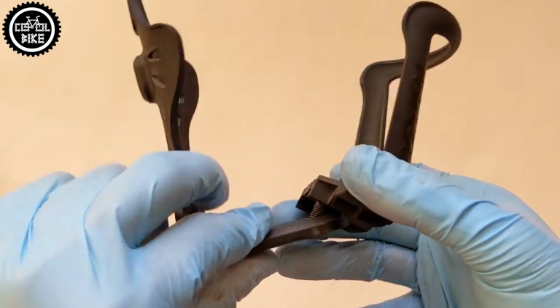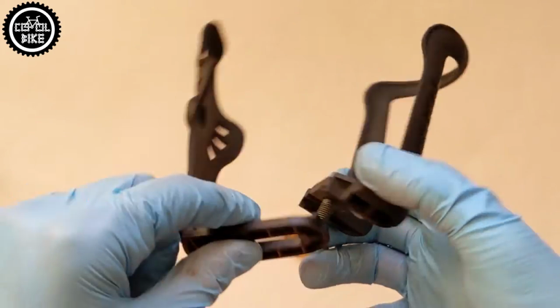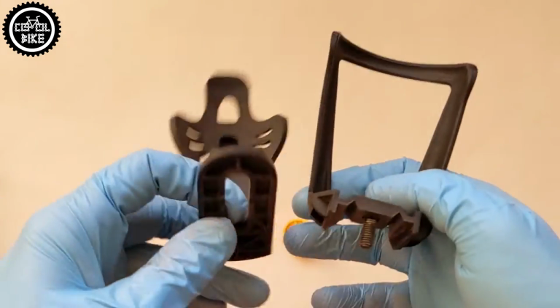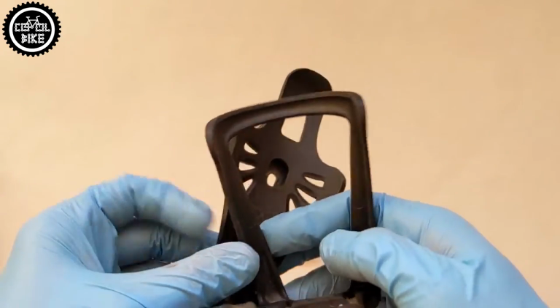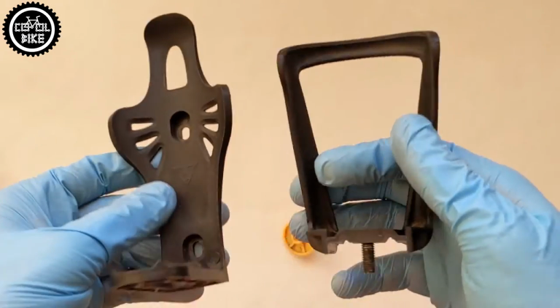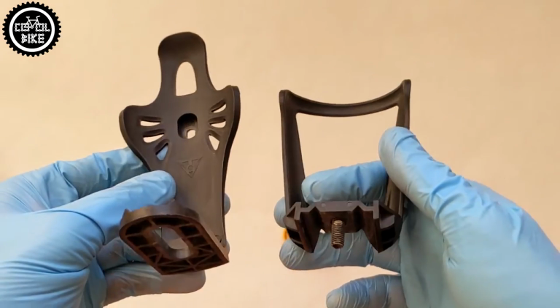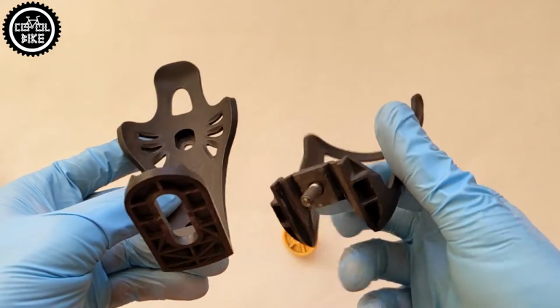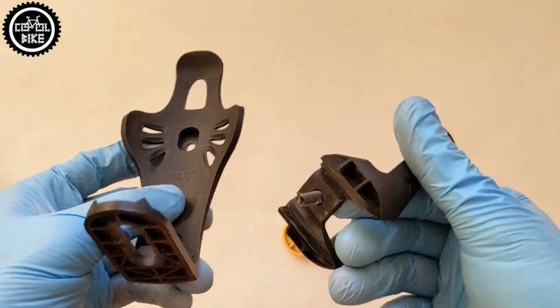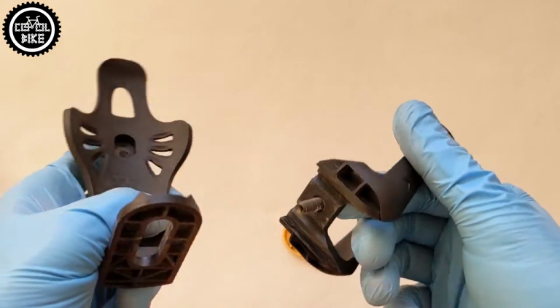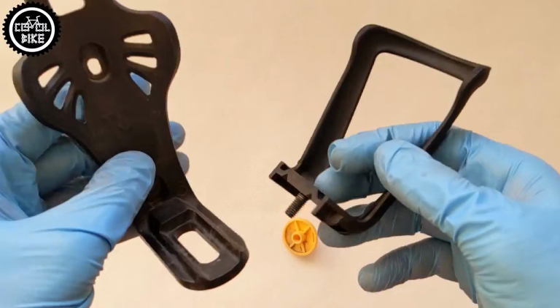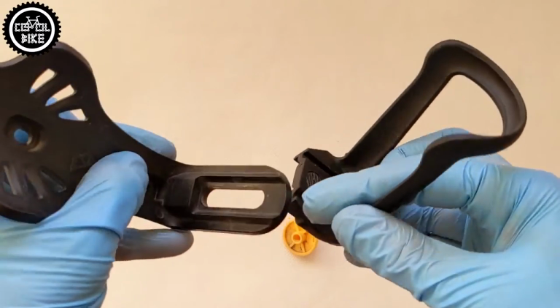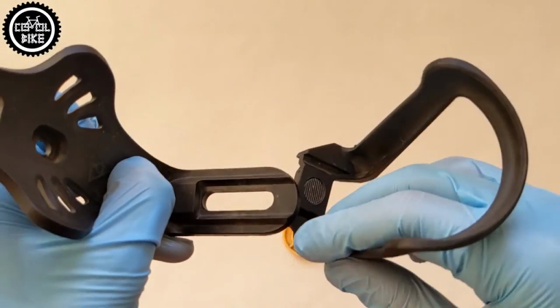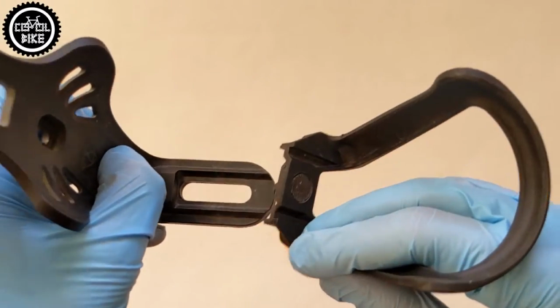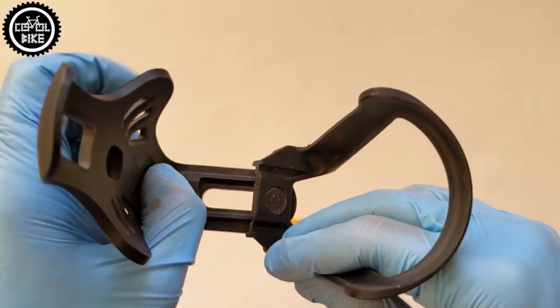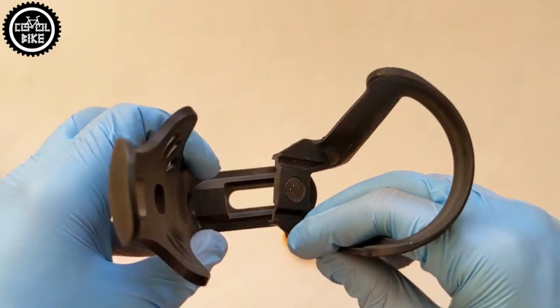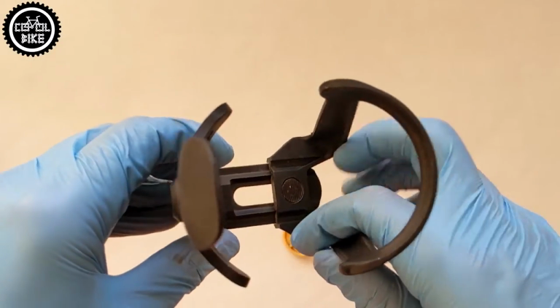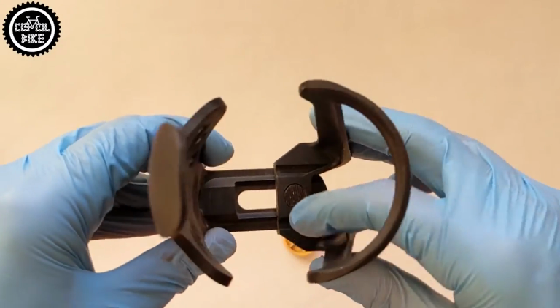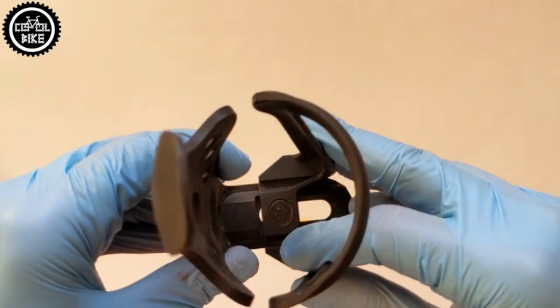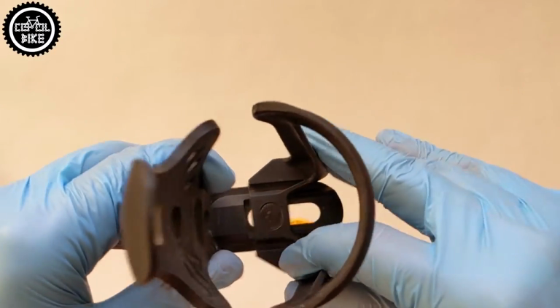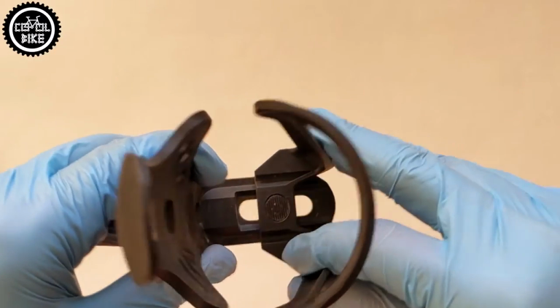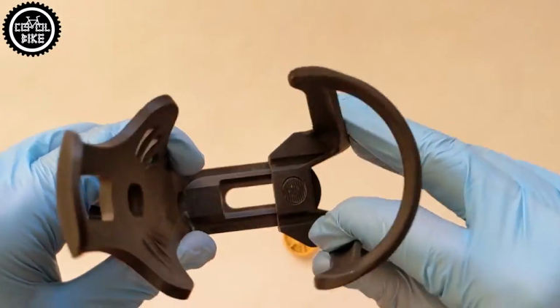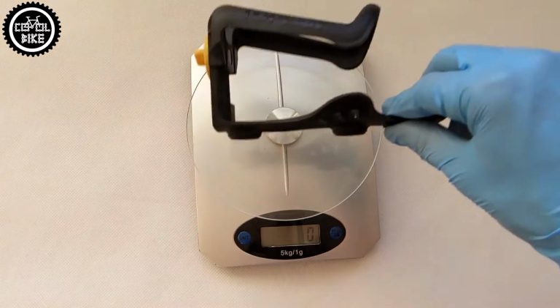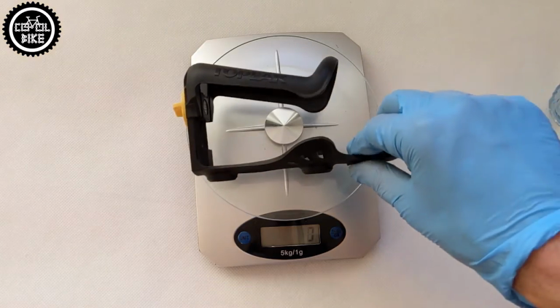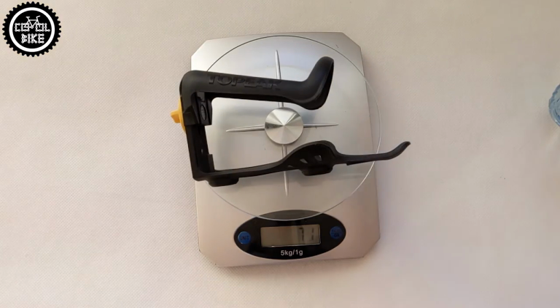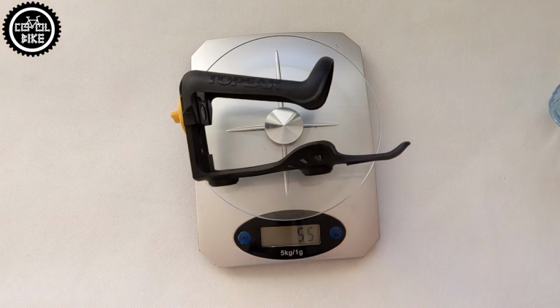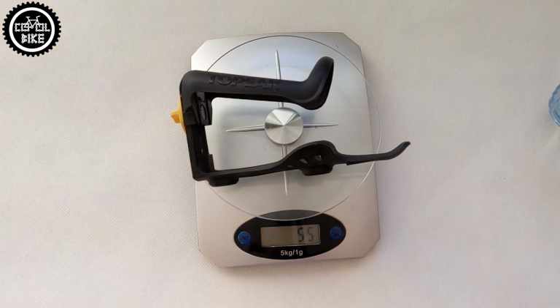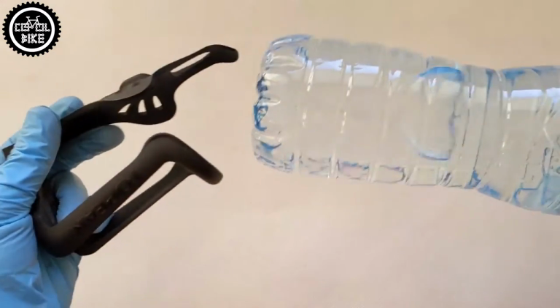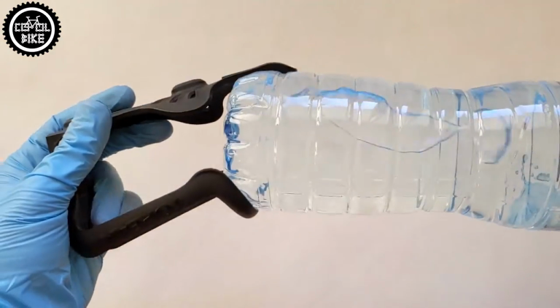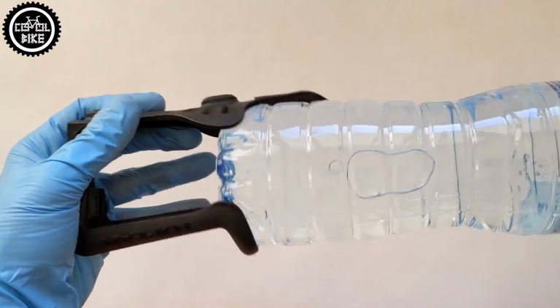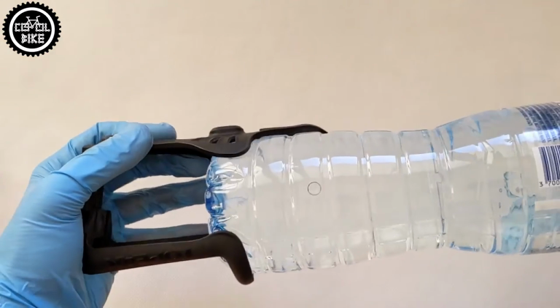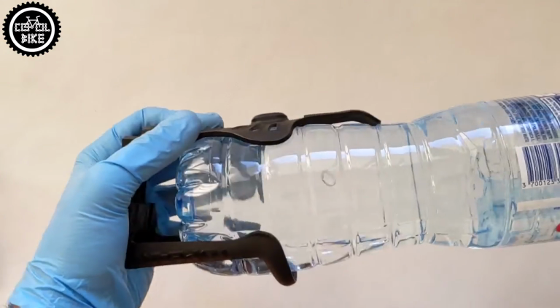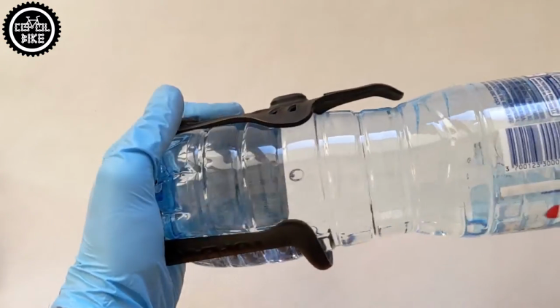The holder is made from three parts: the main part which is bolted to the frame, and a sliding handle that can be adjusted using the yellow cap. The biggest advantage of this solution is that the cage weighs only 55 grams, and it can even fit a 1.5 liter bottle.